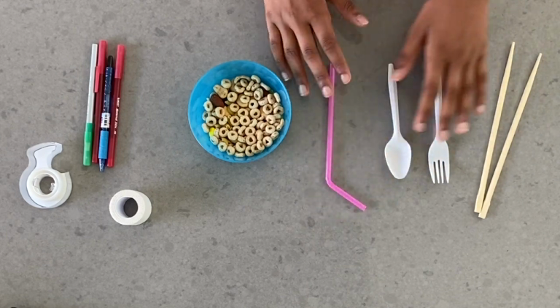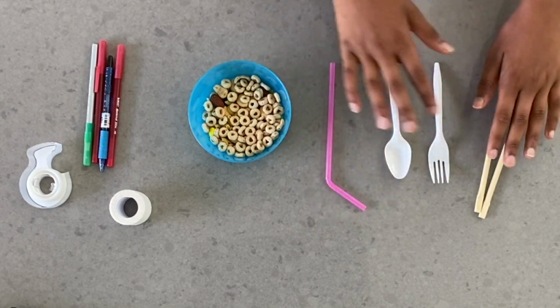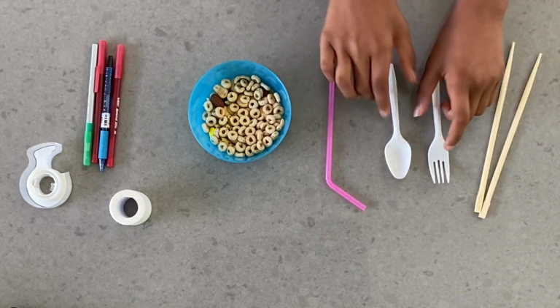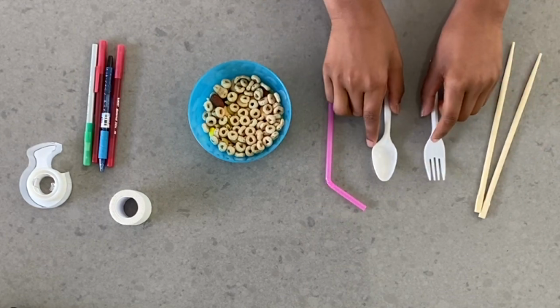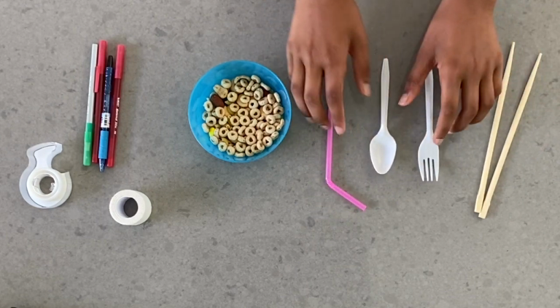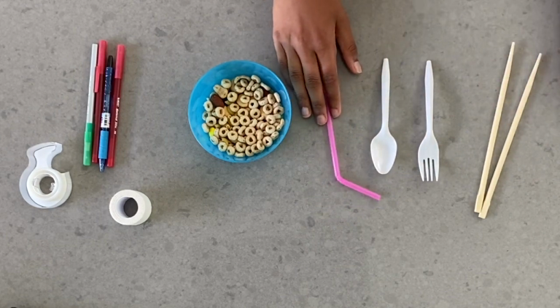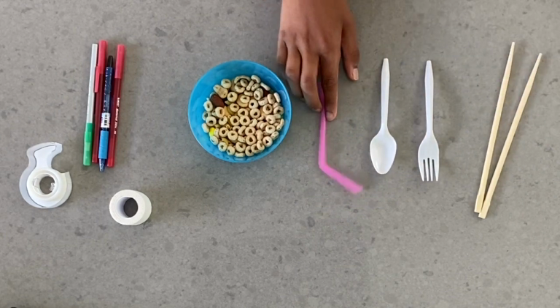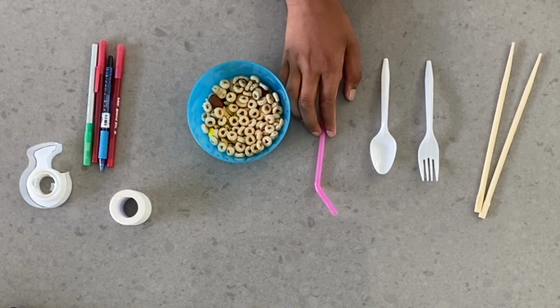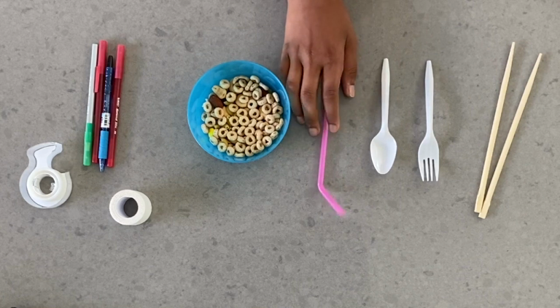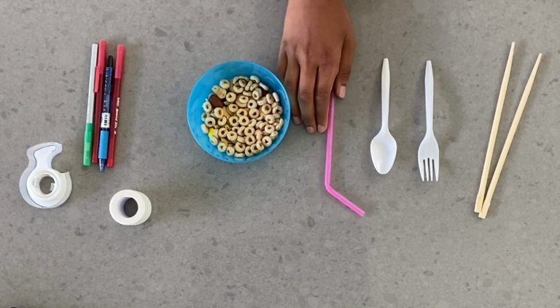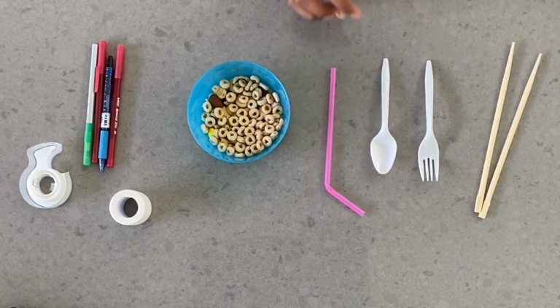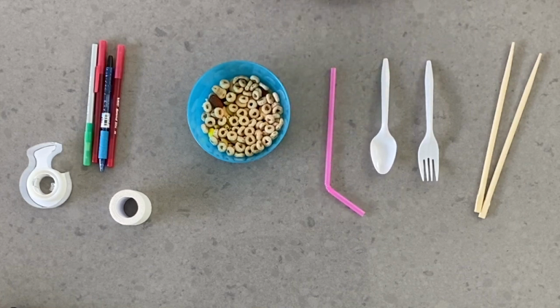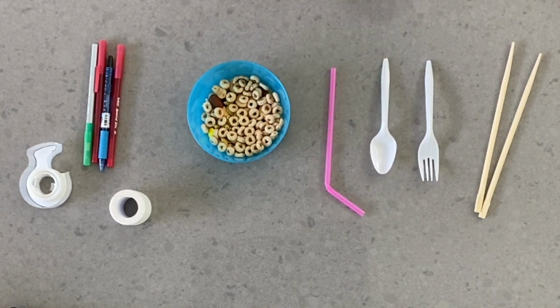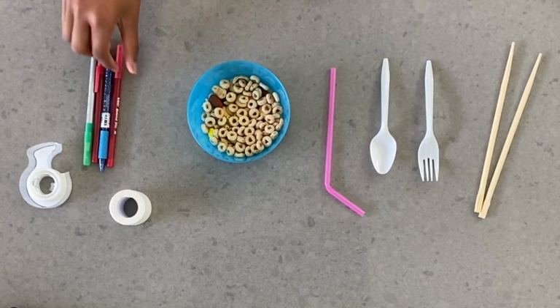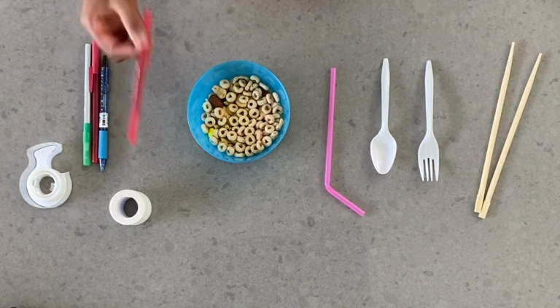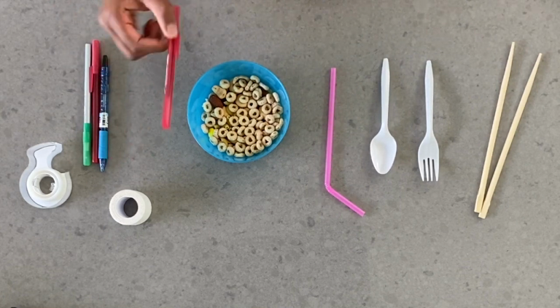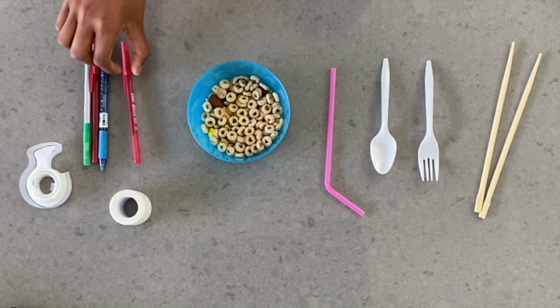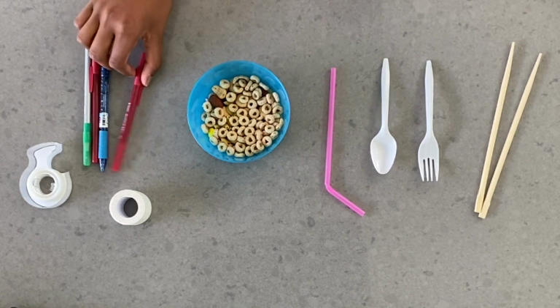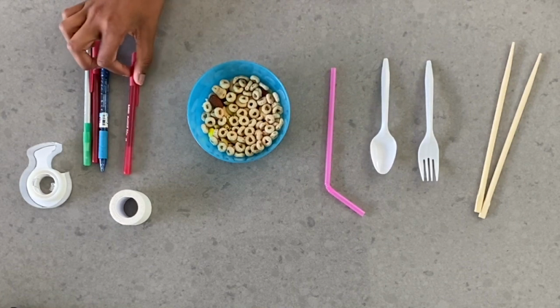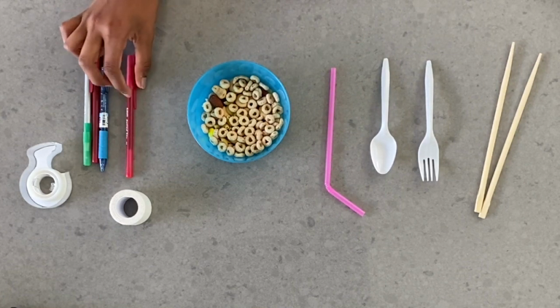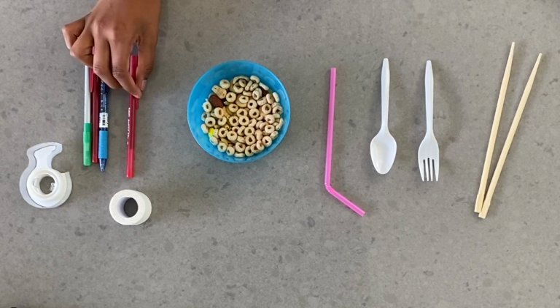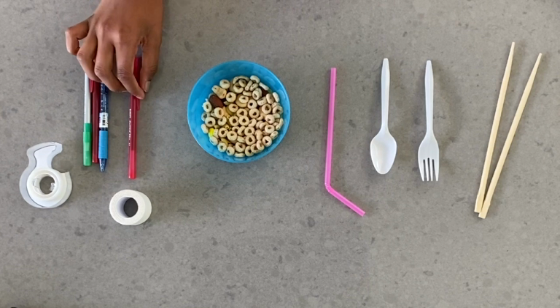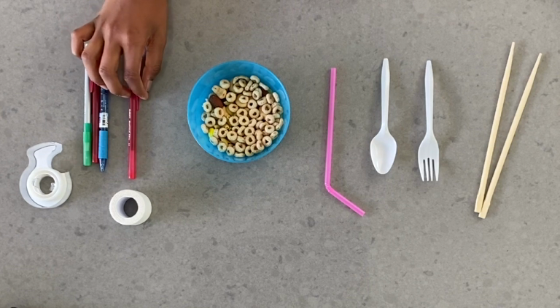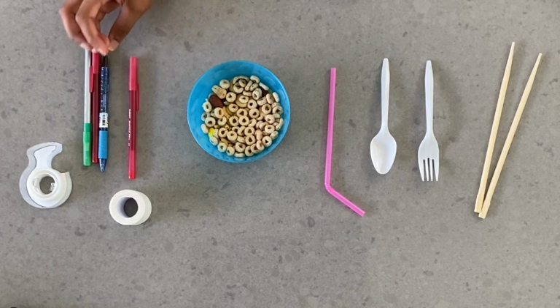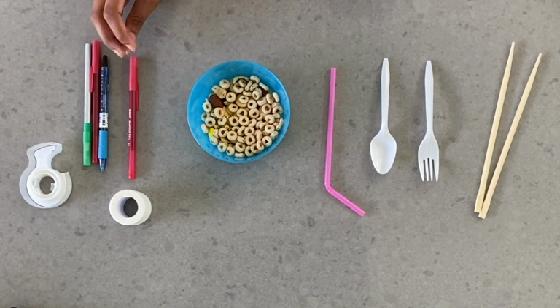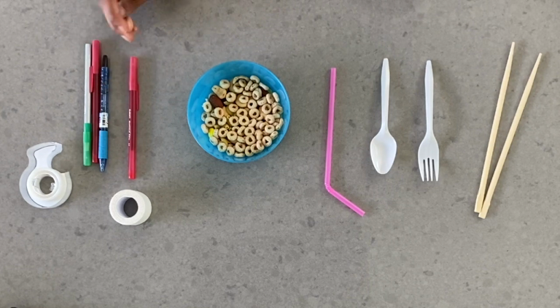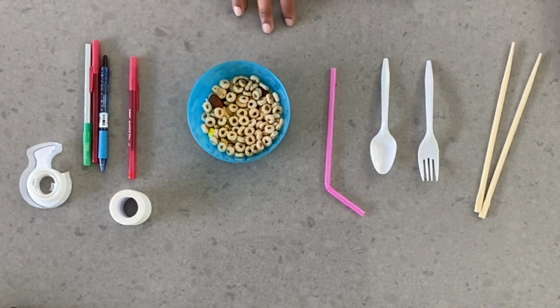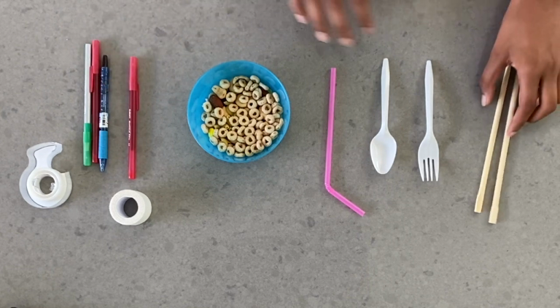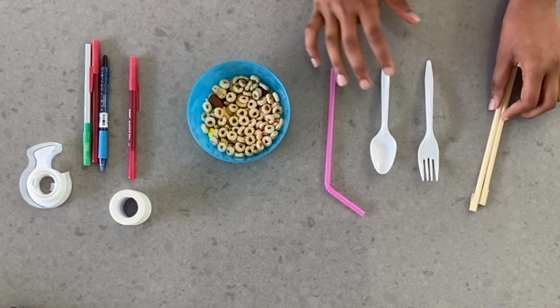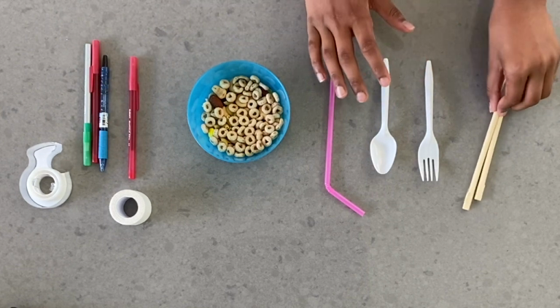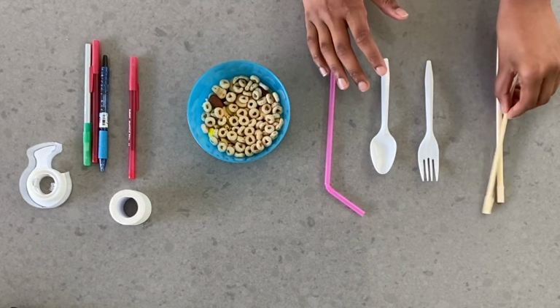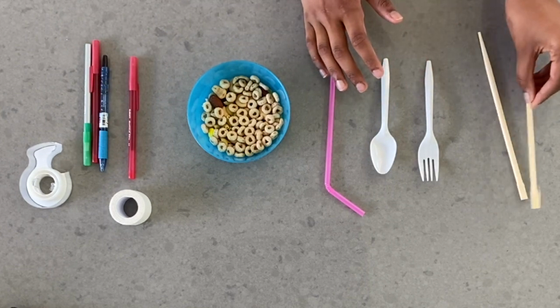These are four items that I picked up, but you can use anything from a pen if you want, or you can use tweezers, cotton swabs, toothpicks, or any type of tool that you can find.